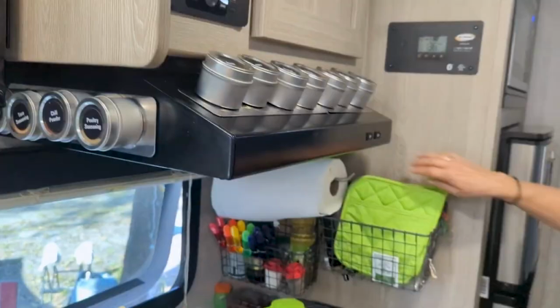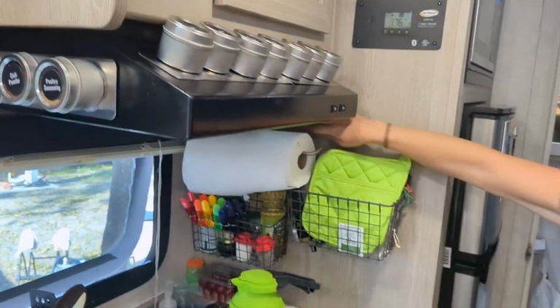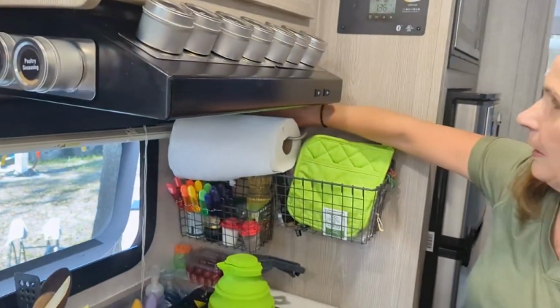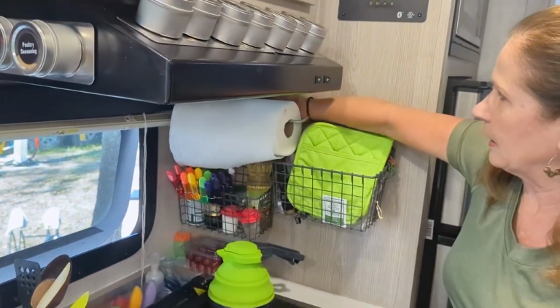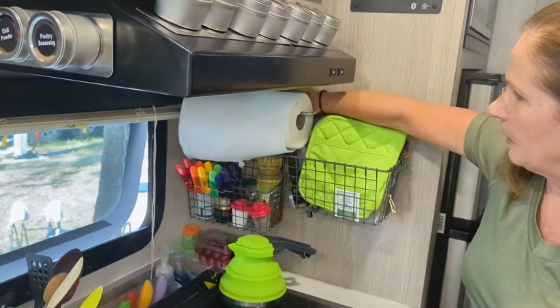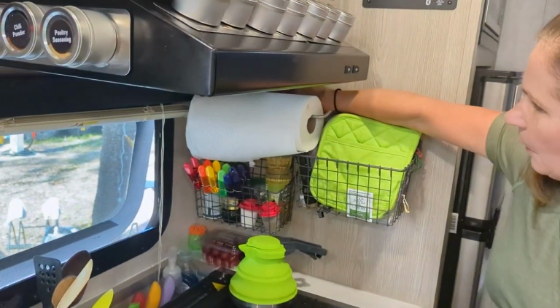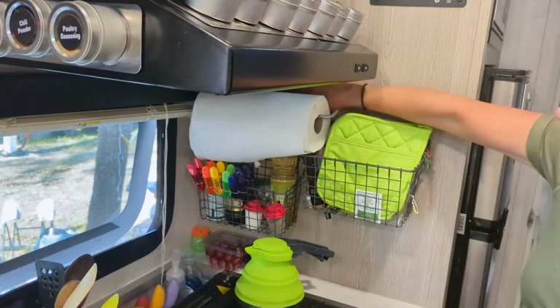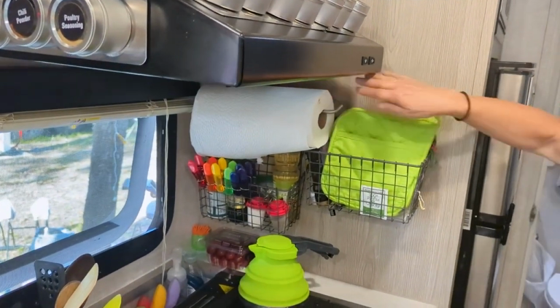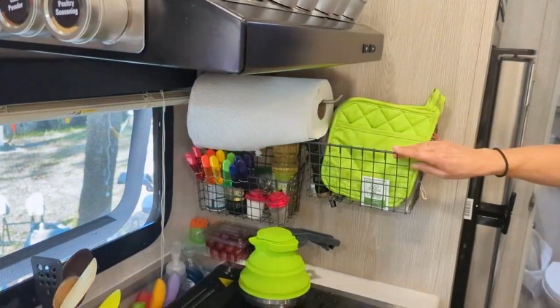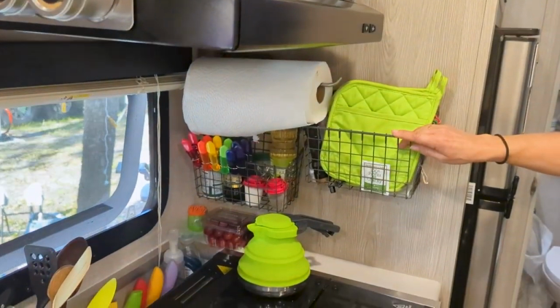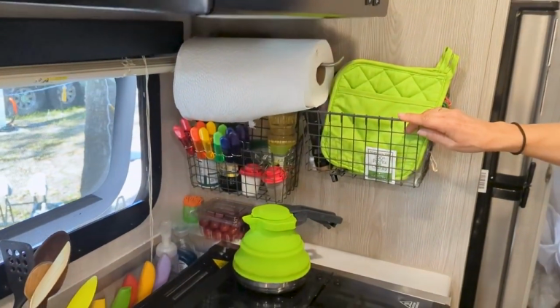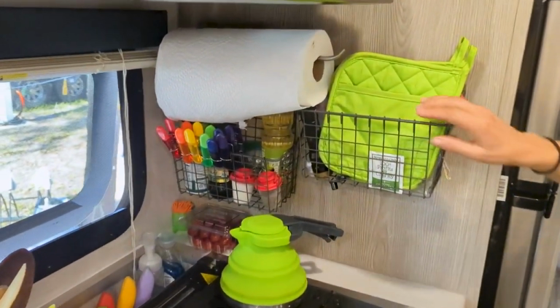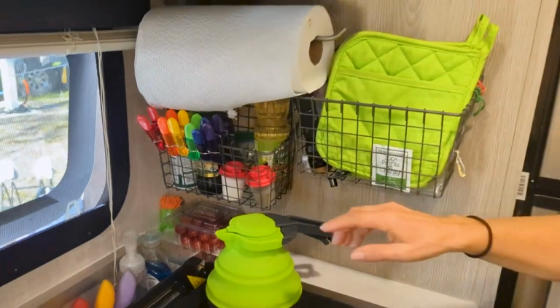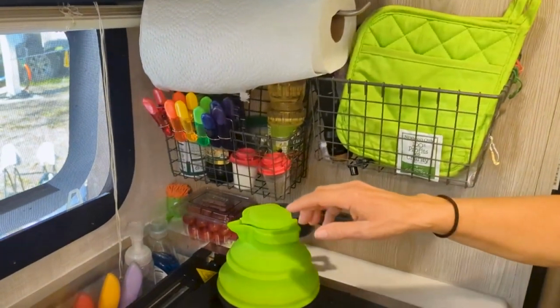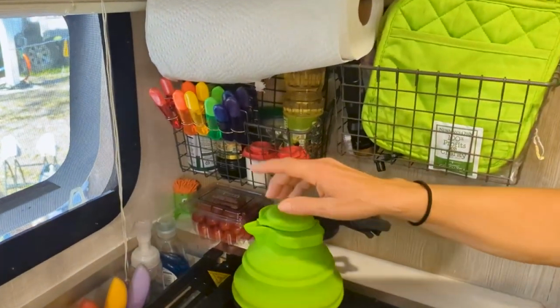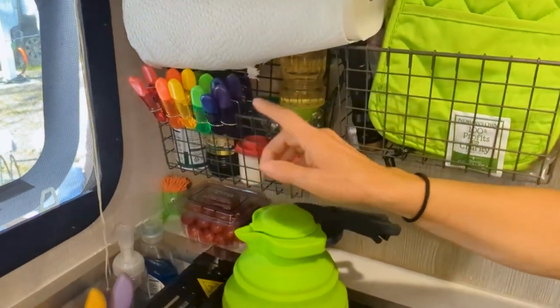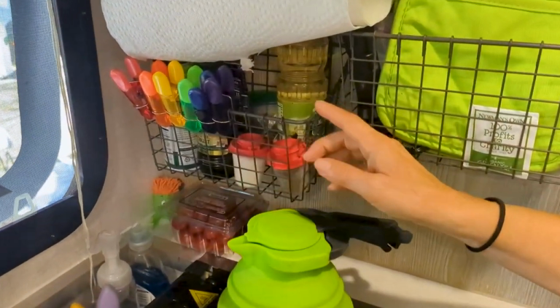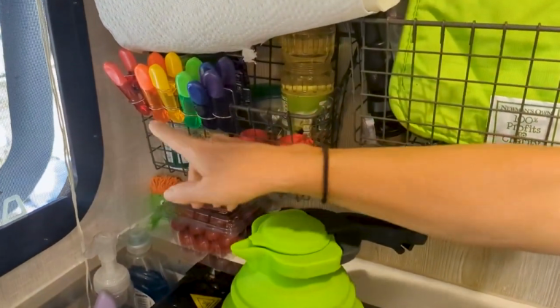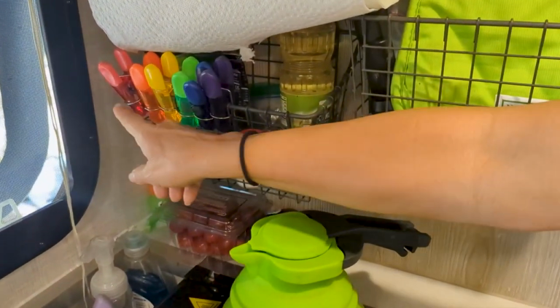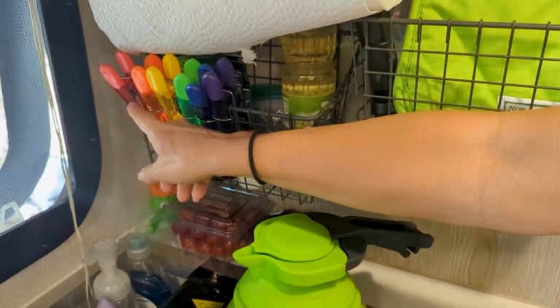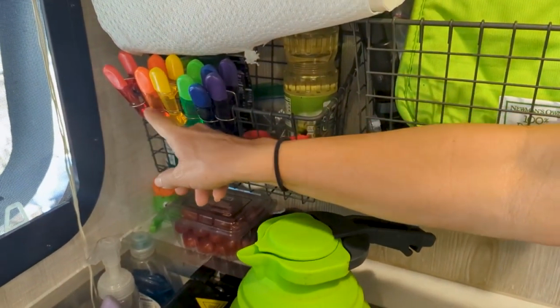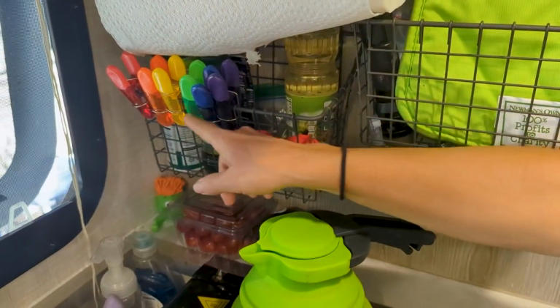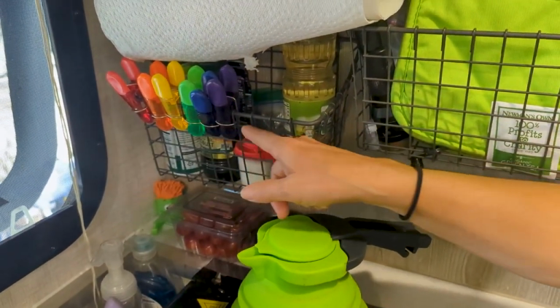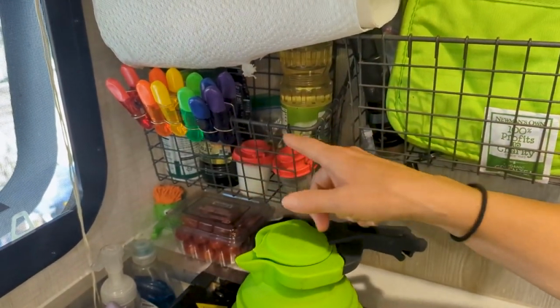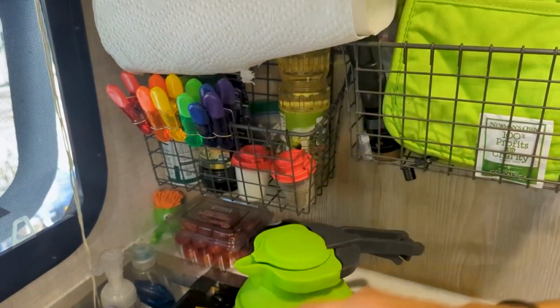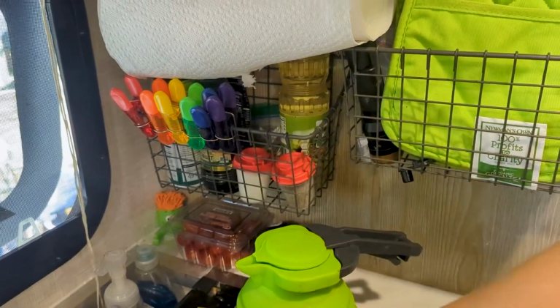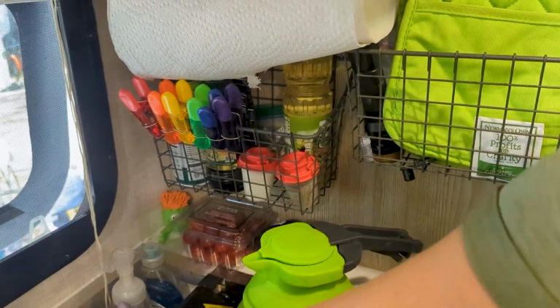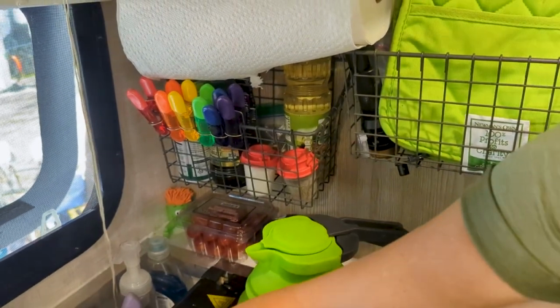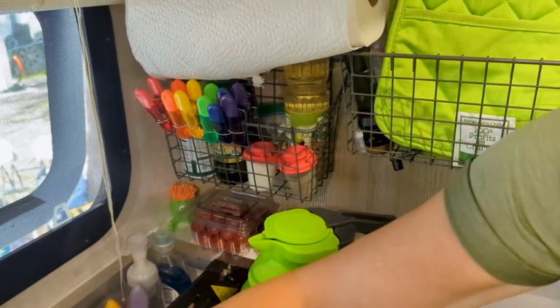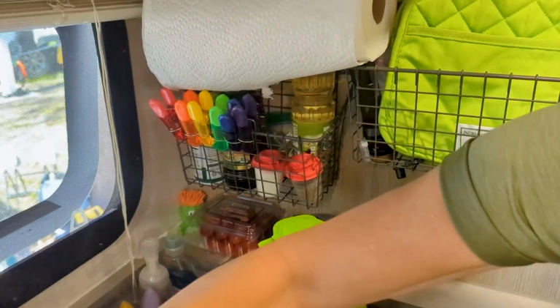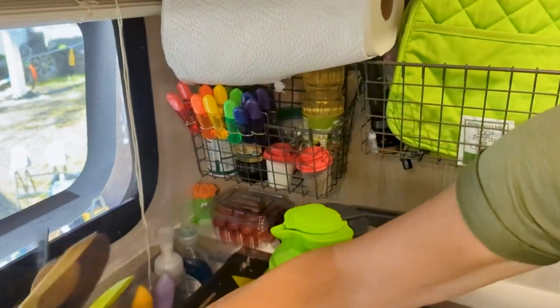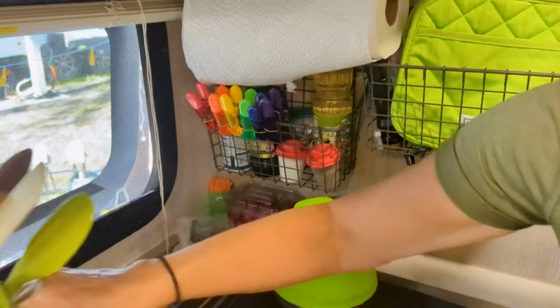Over here we have a stick-on paper towel rack. We've got some baskets that are permanent, and those are in the correct order of the rainbow — science teachers!